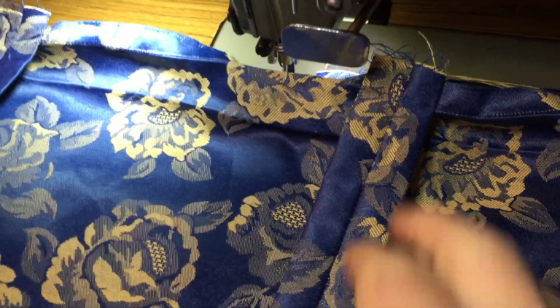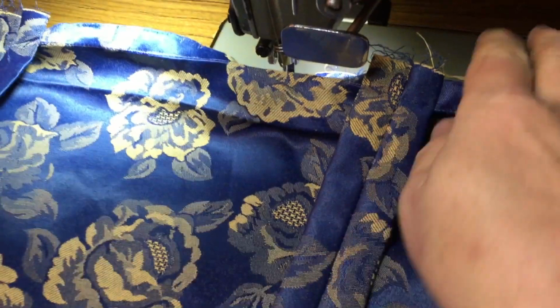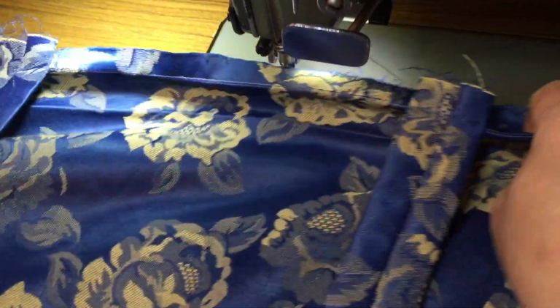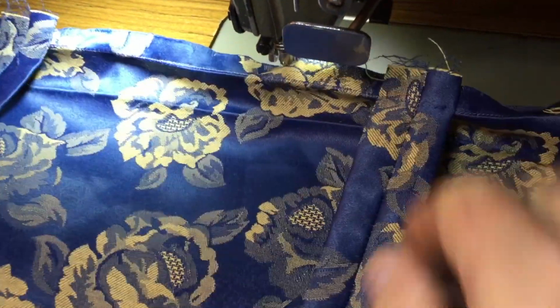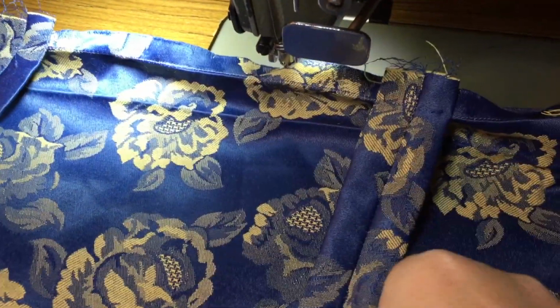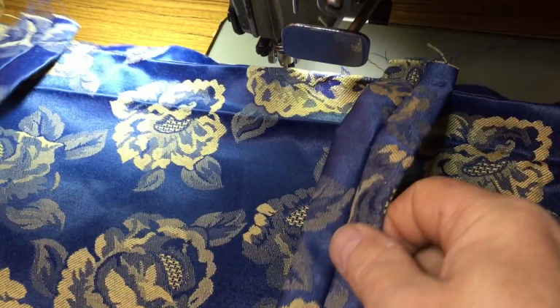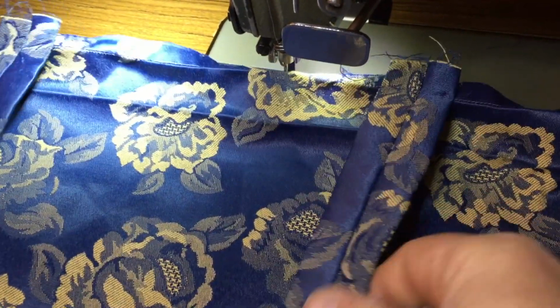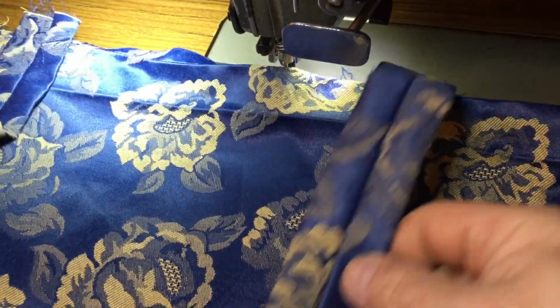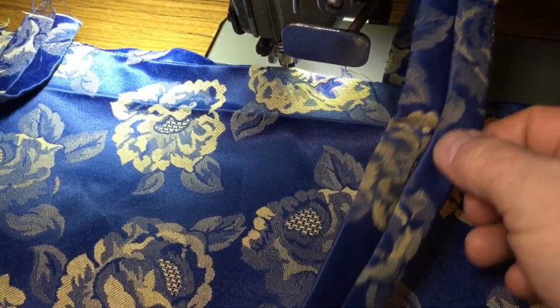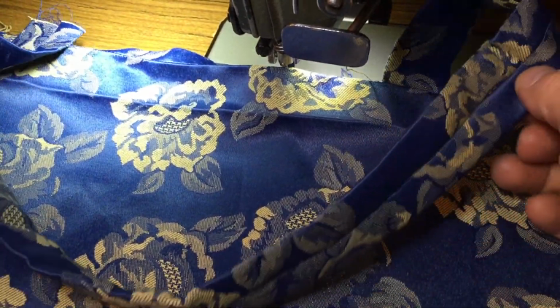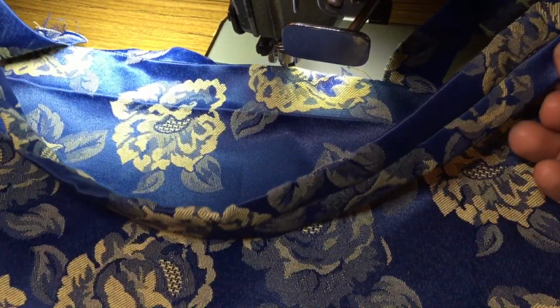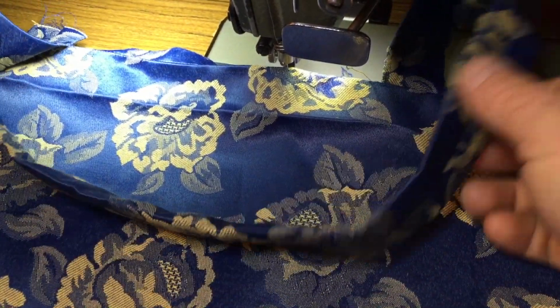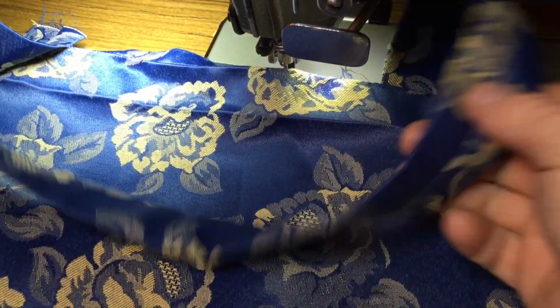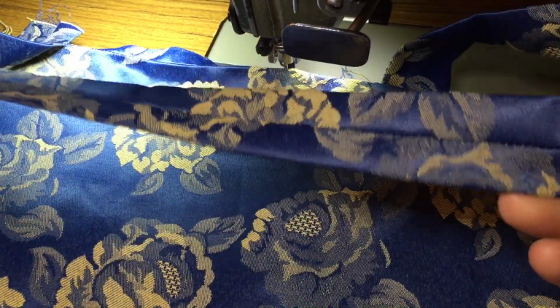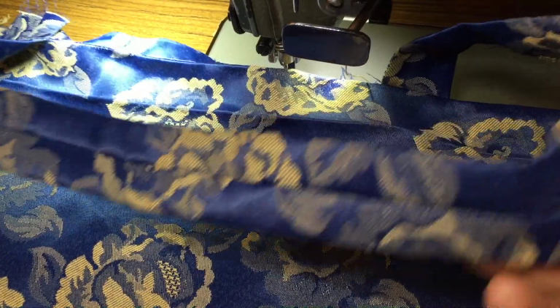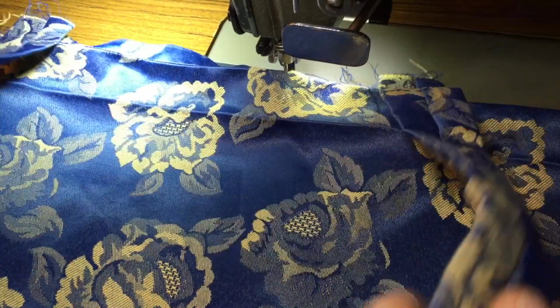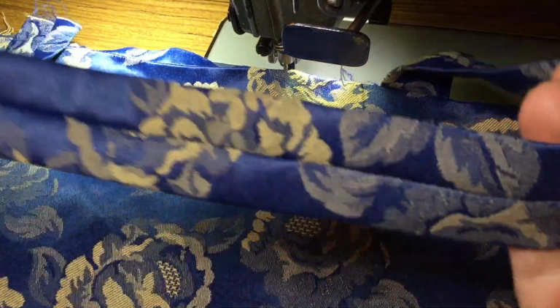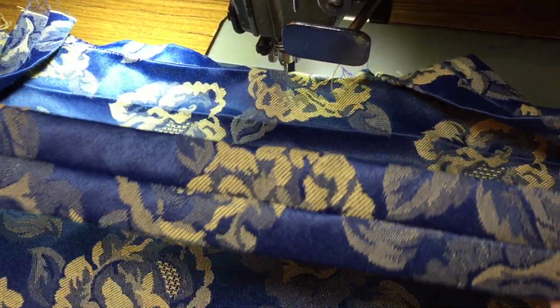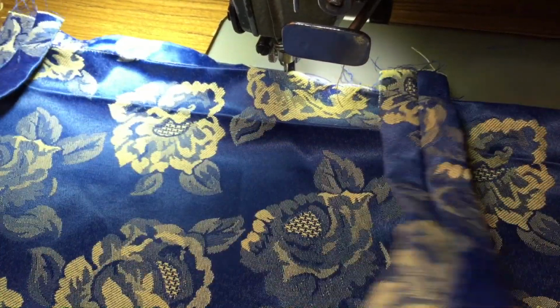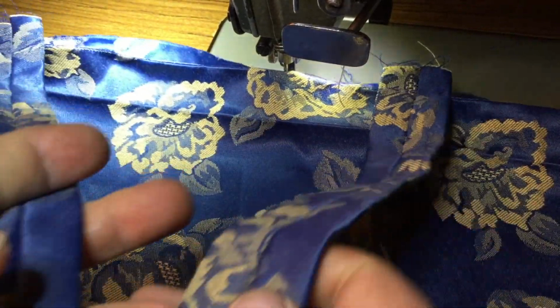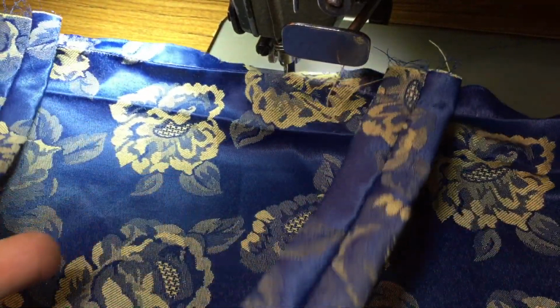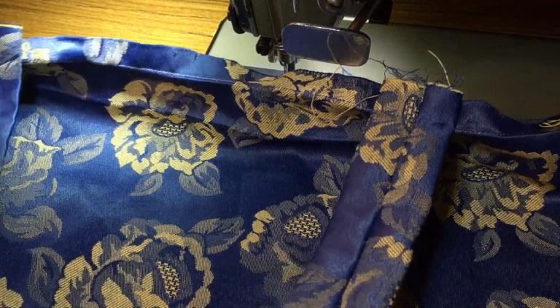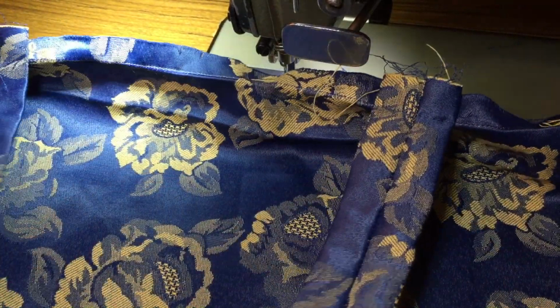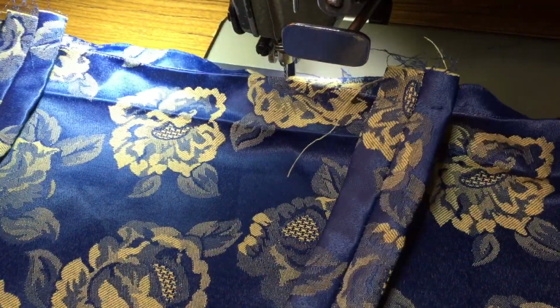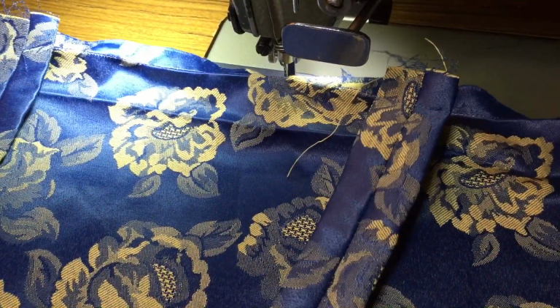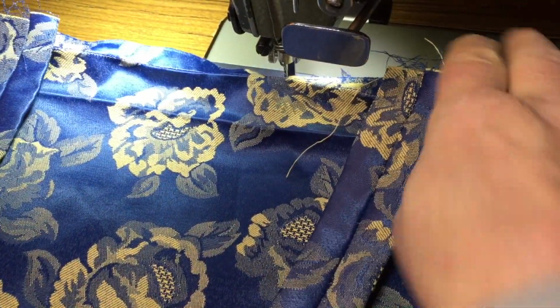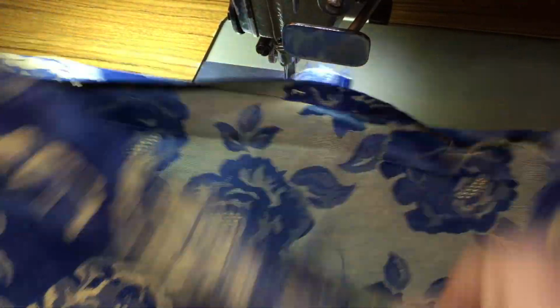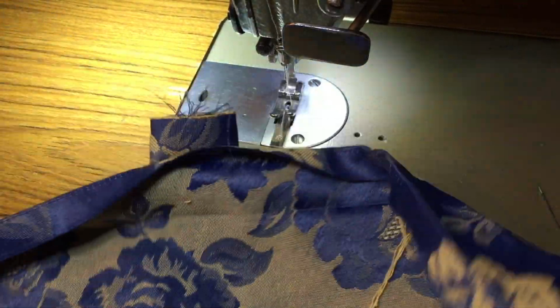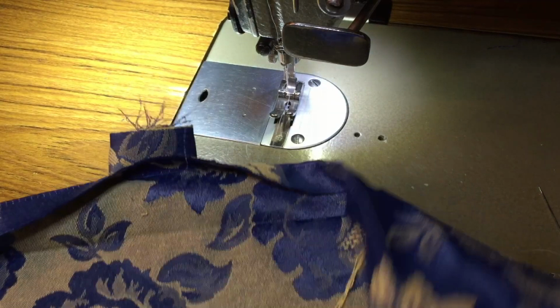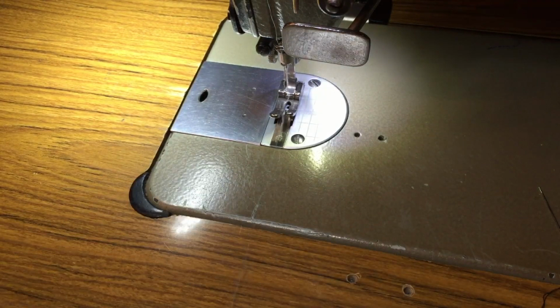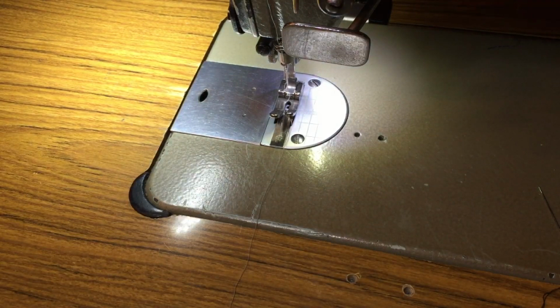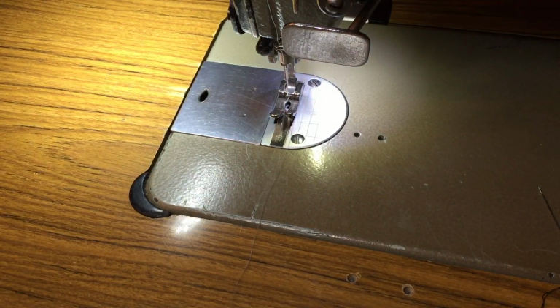We have both our handles on — make sure that they're not twisted. You see this here: it goes and lays flat. Same thing on the other side.